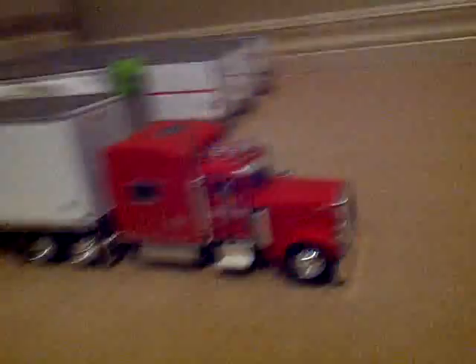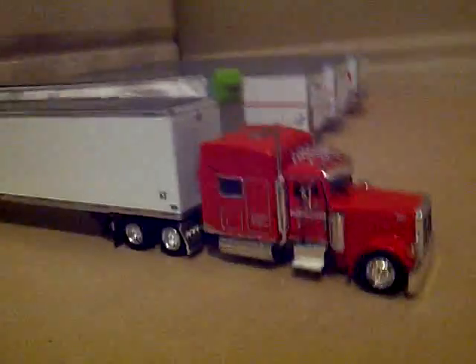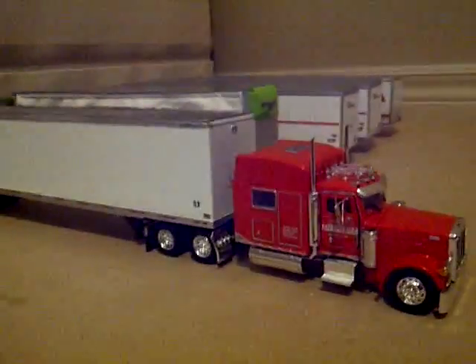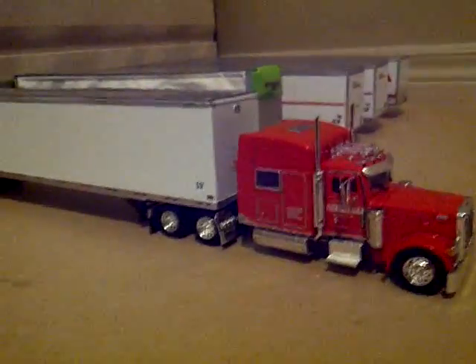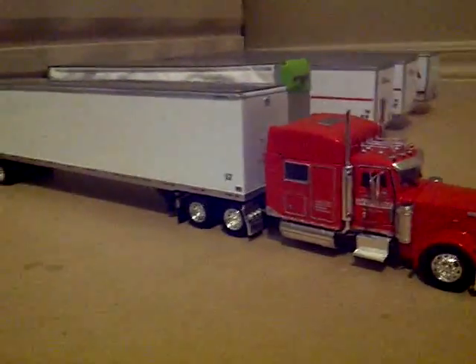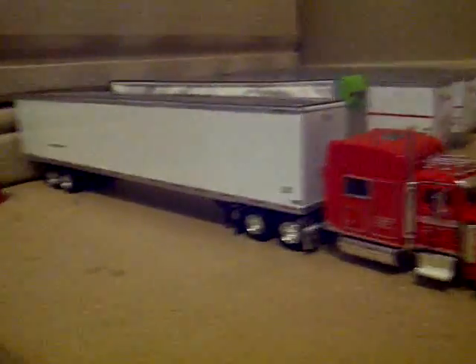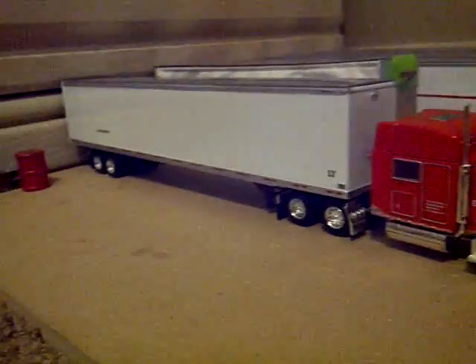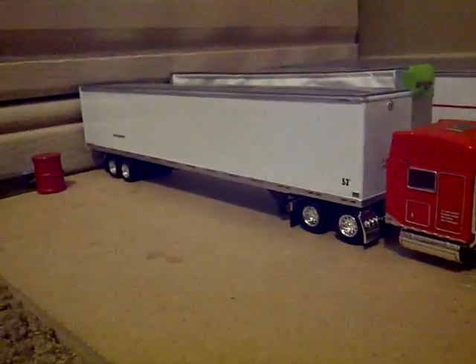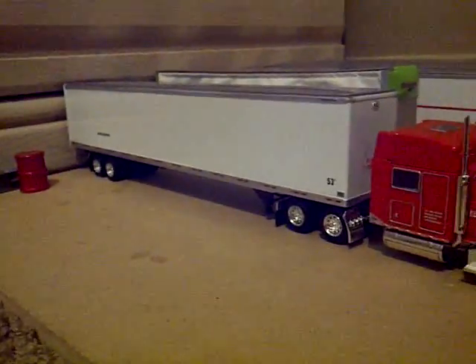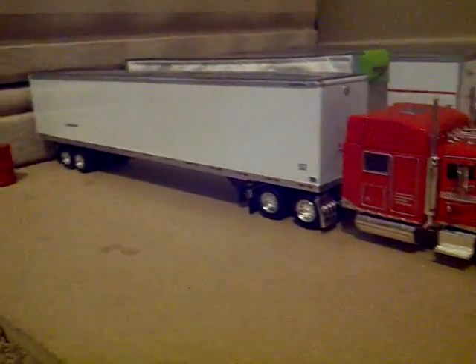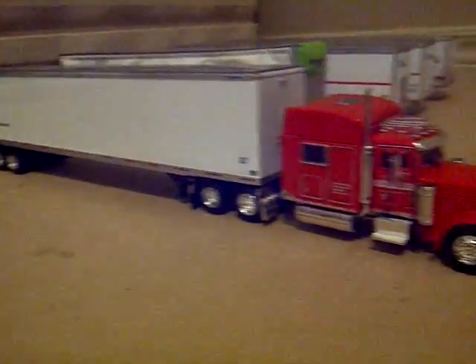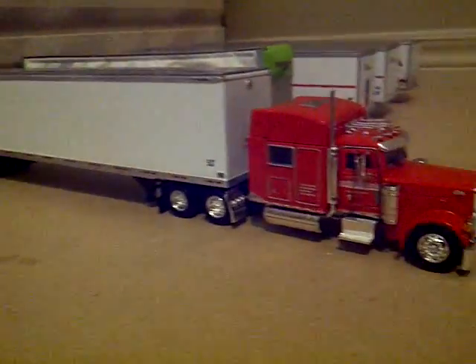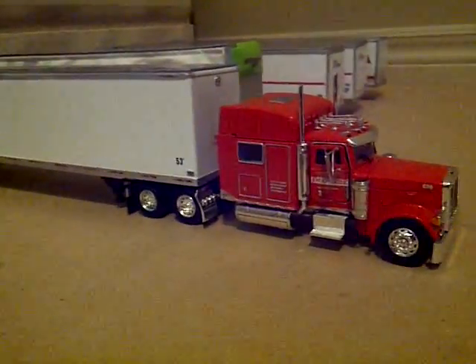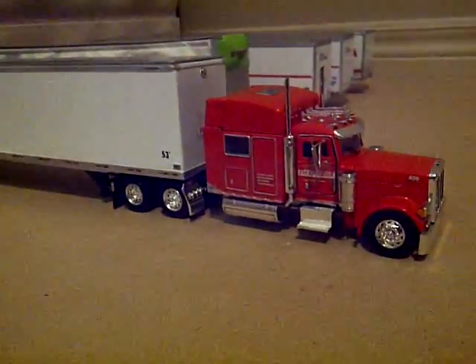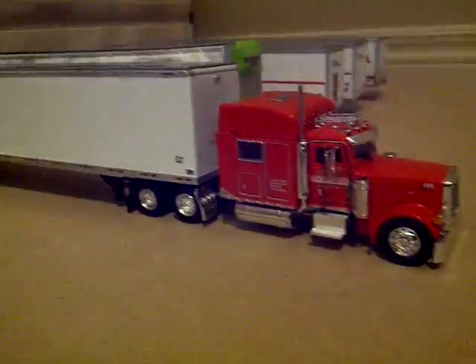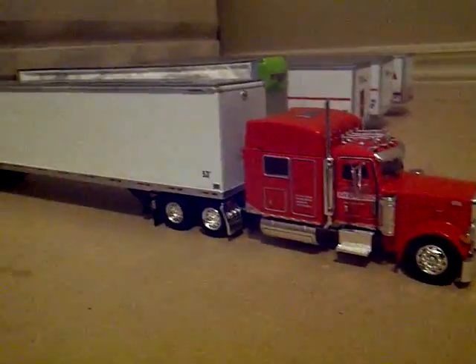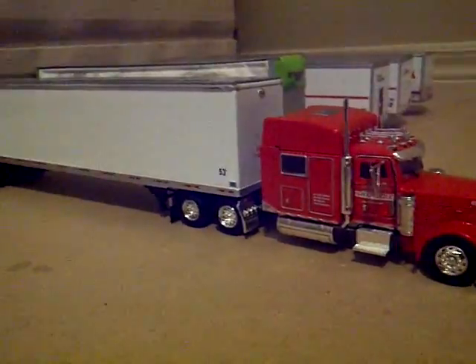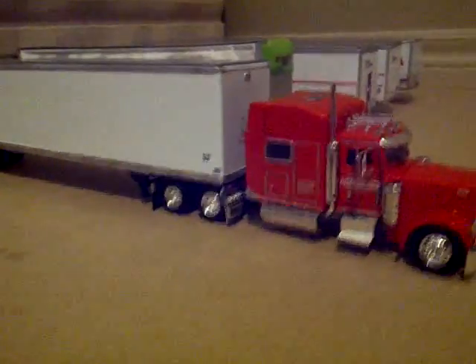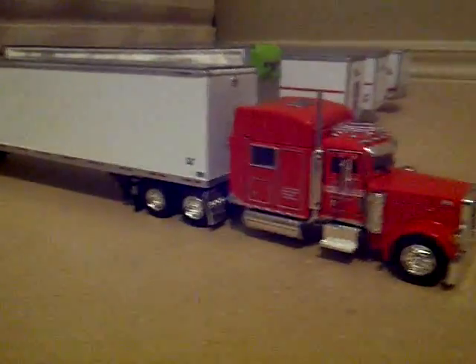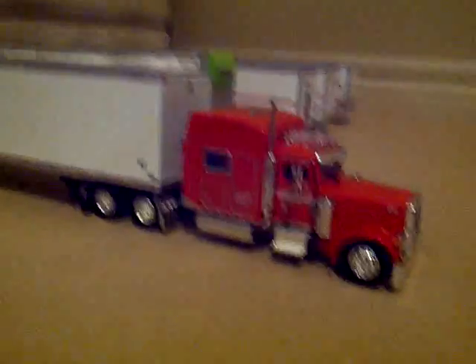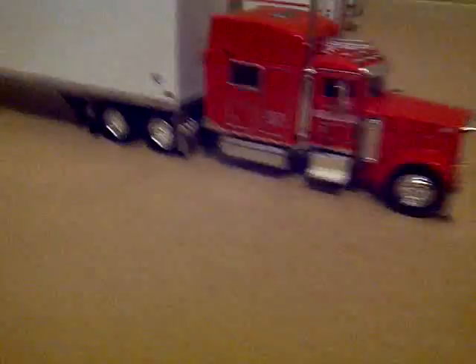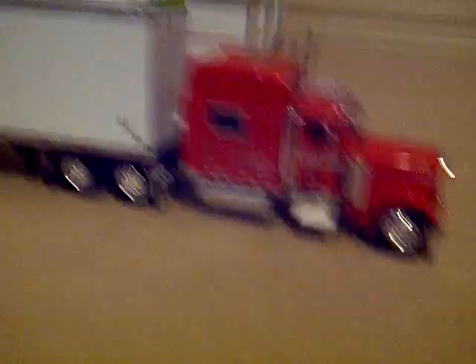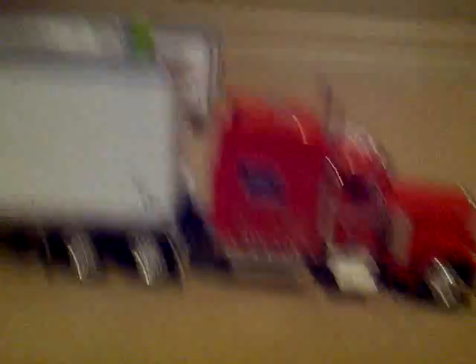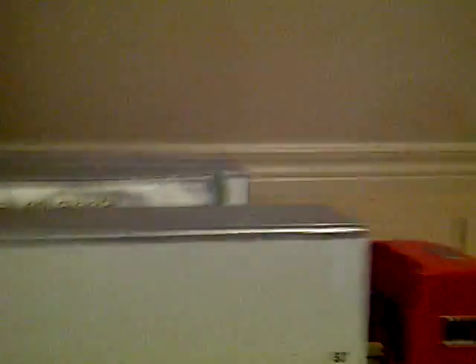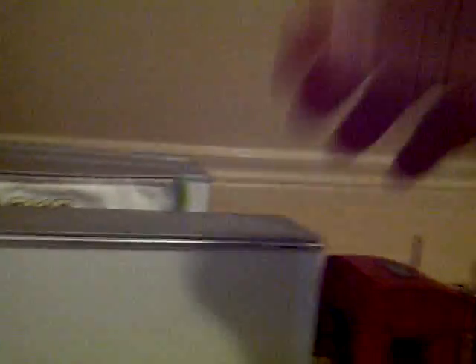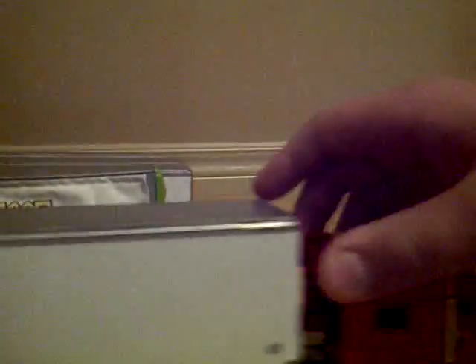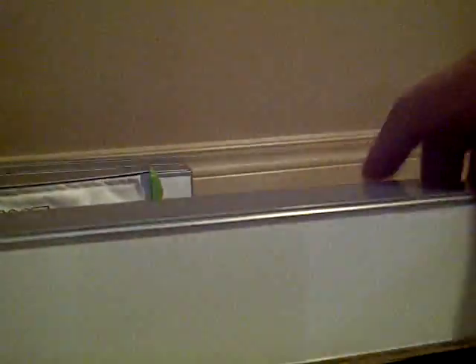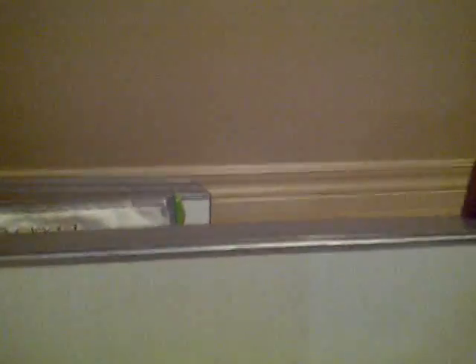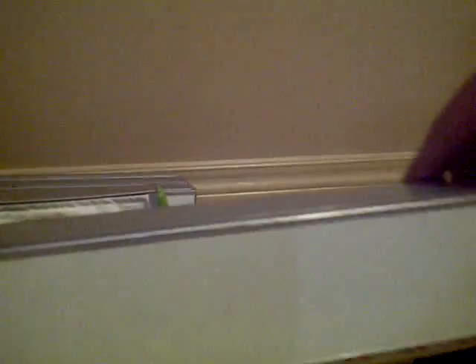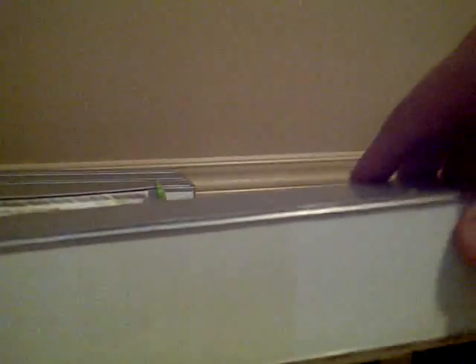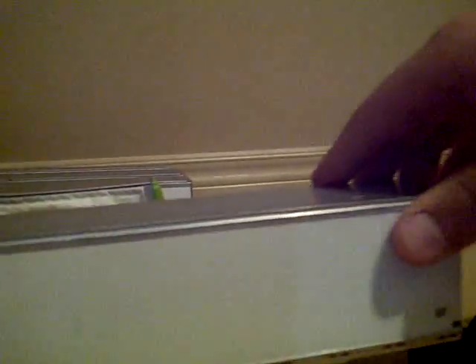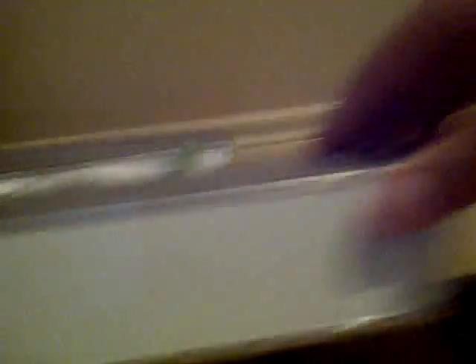Hello, I'm here for my first YouTube video, and today I'm going to review my 1:79 of a Great Dane SSL. I got it off of 3,000 Toys.